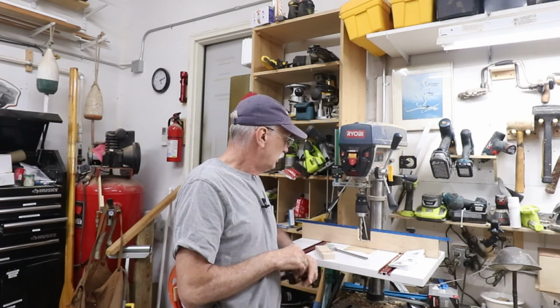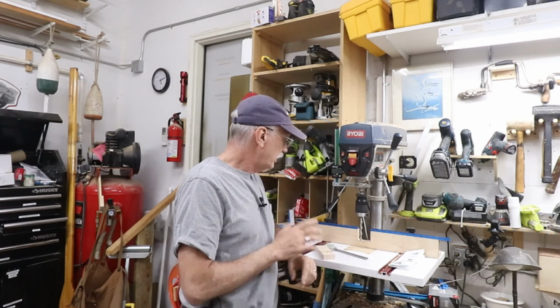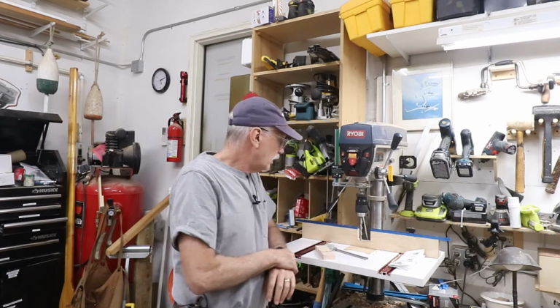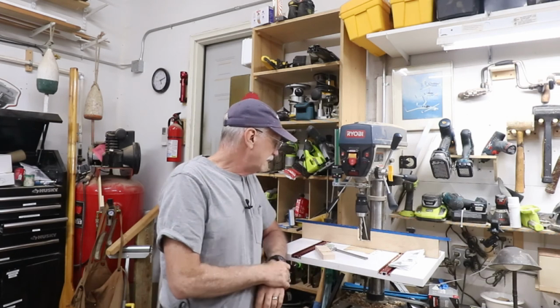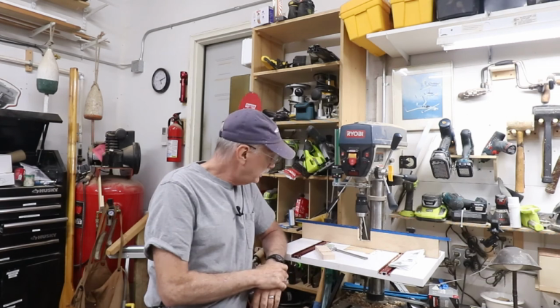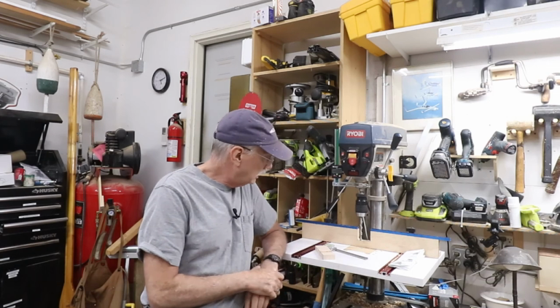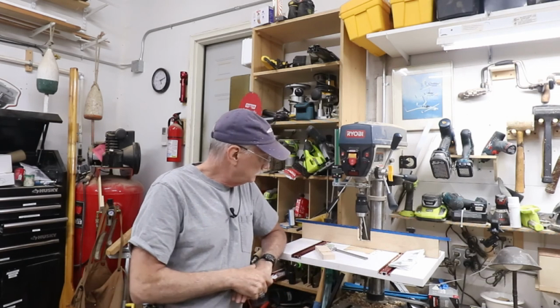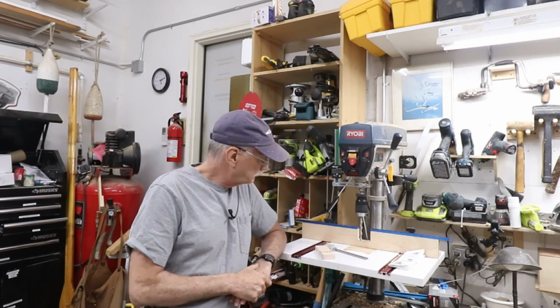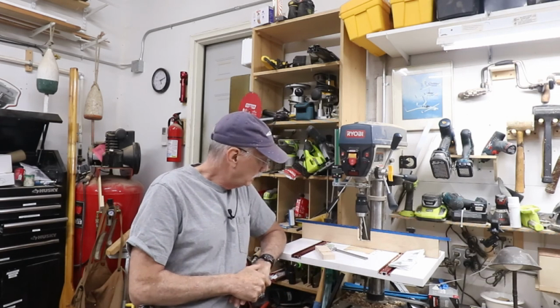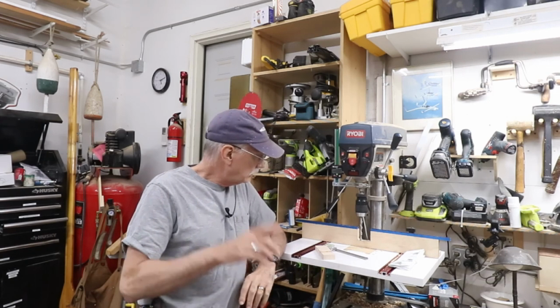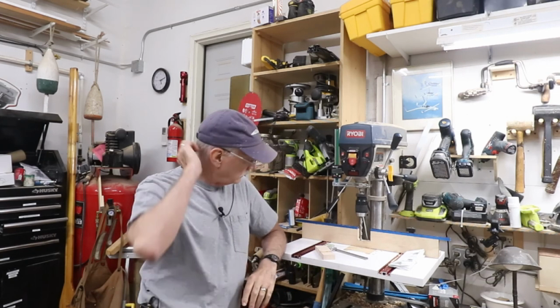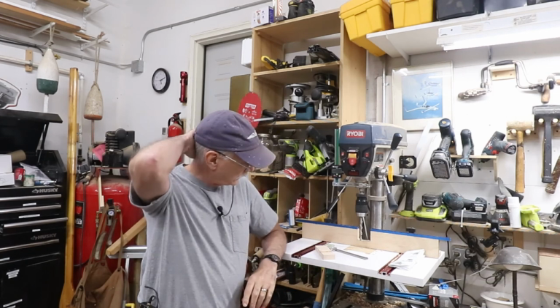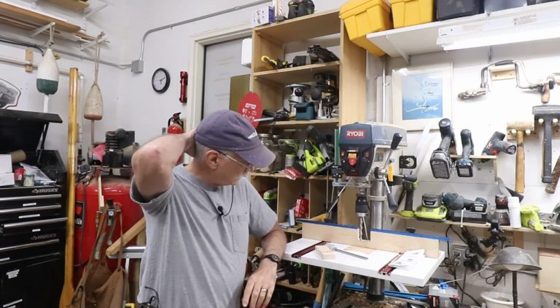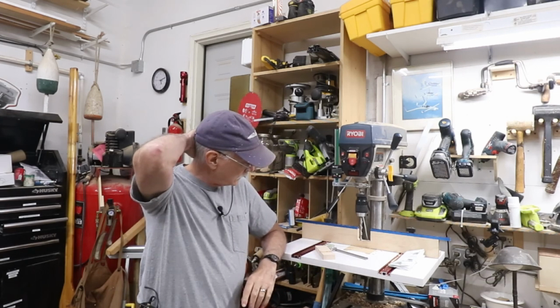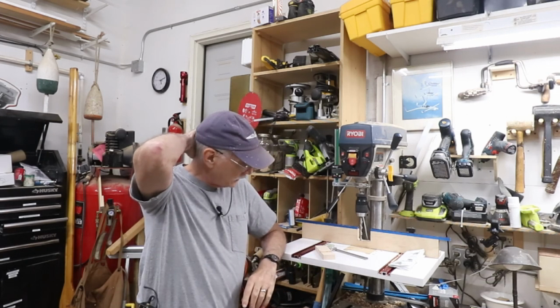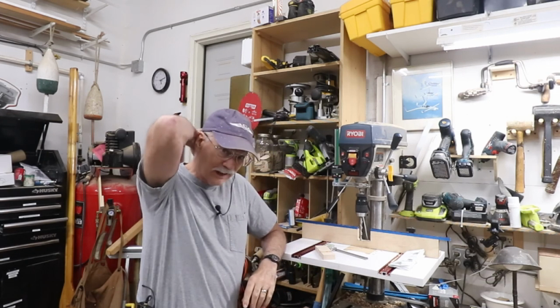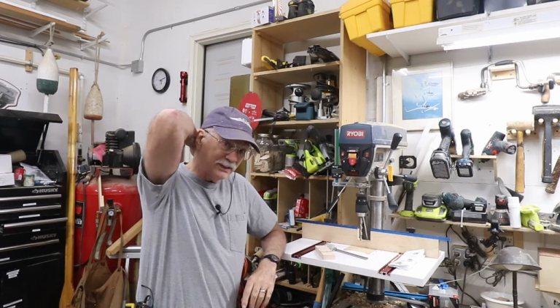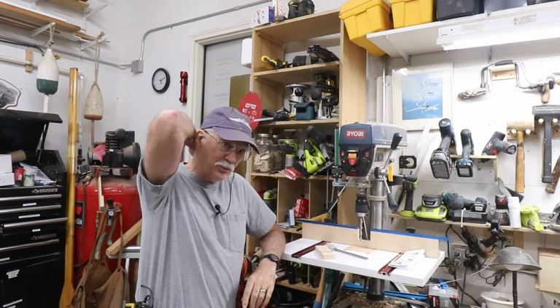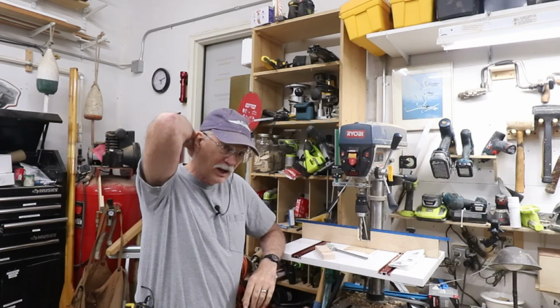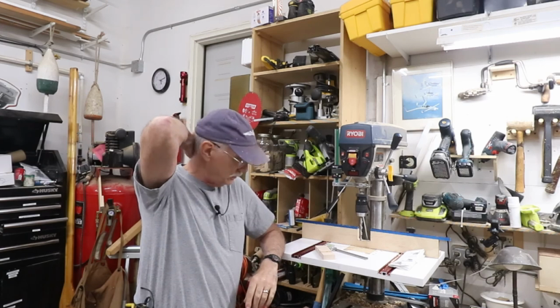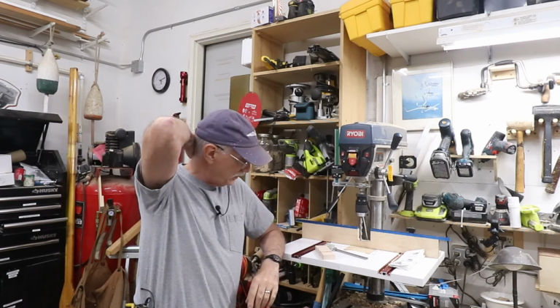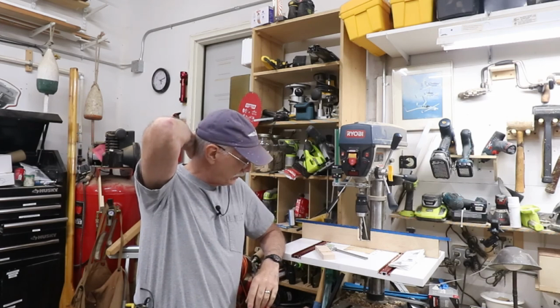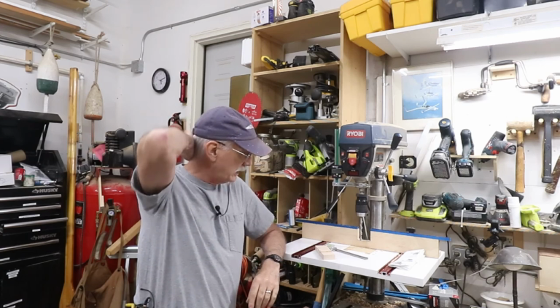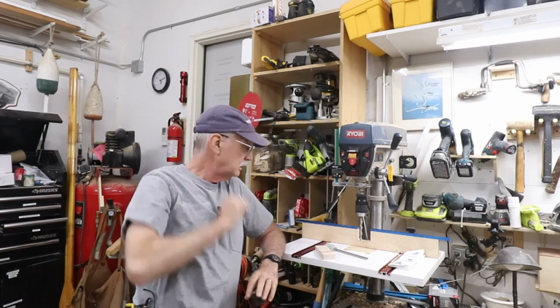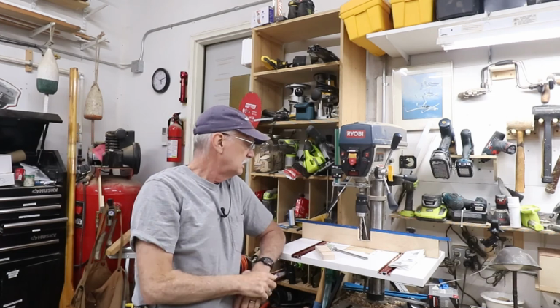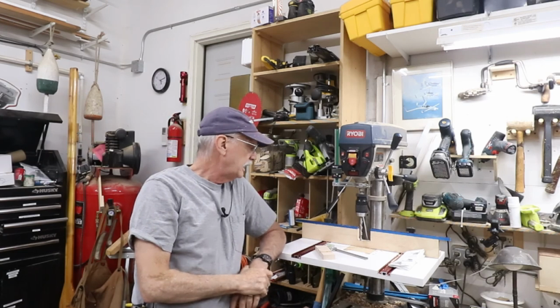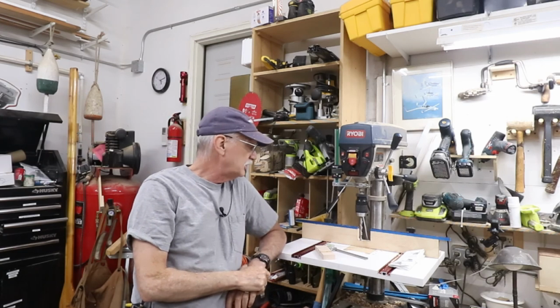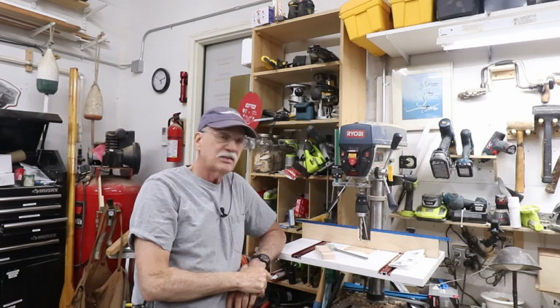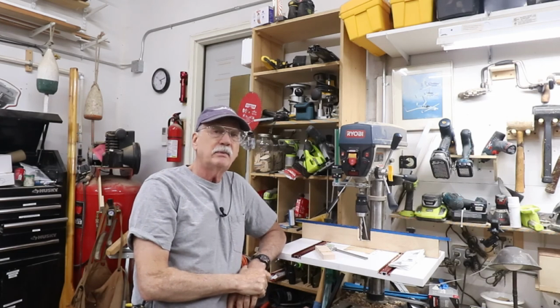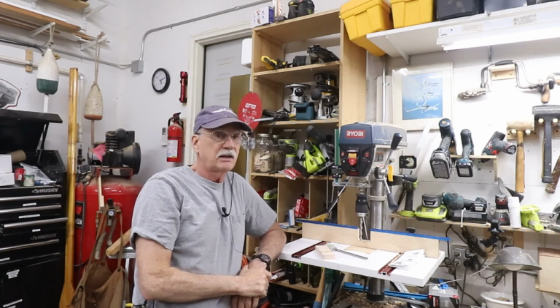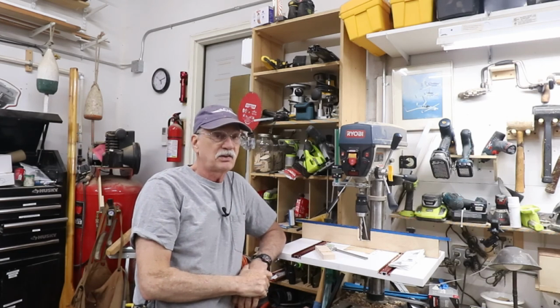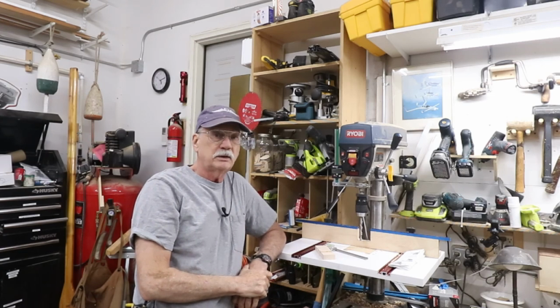So there we go, that's it. Hit the like button, subscribe, tell your friends about it. And until next time, make great things out of wood.